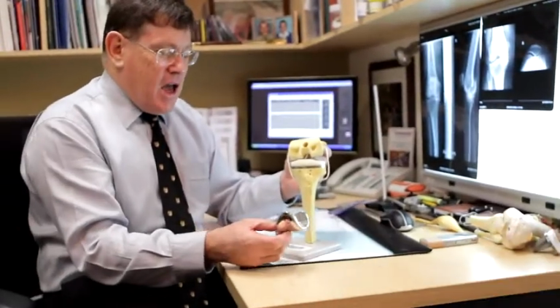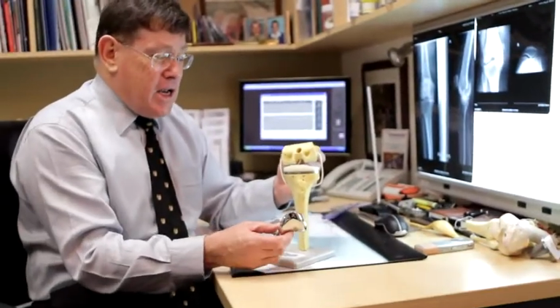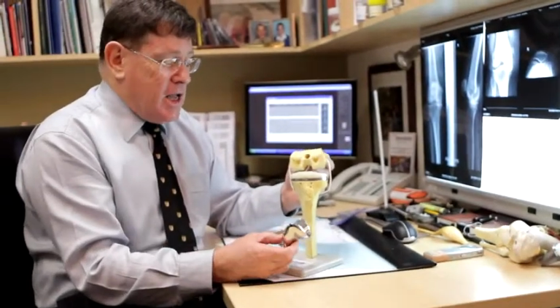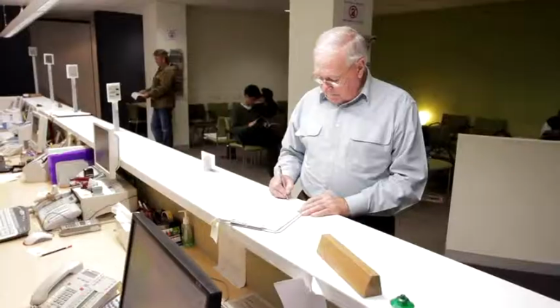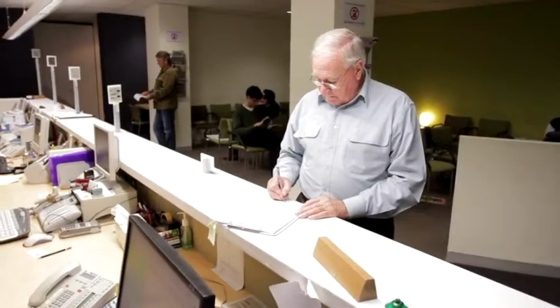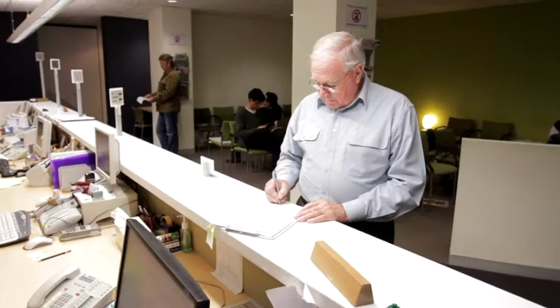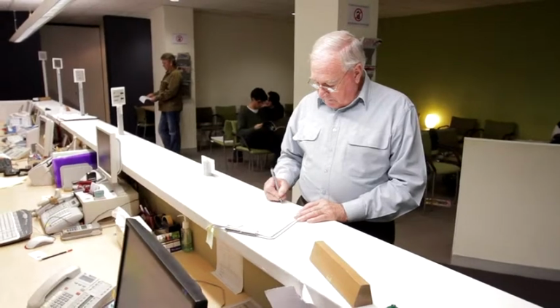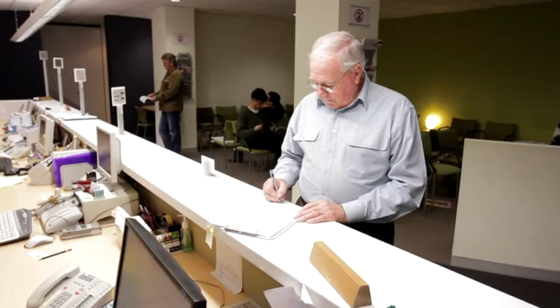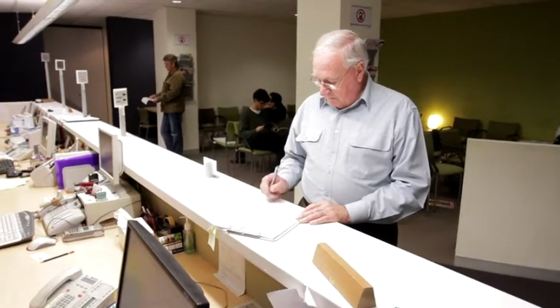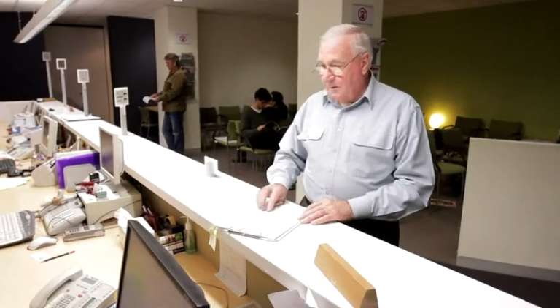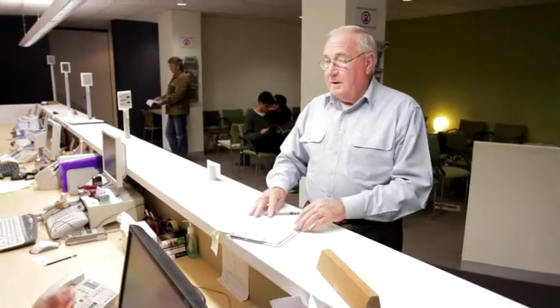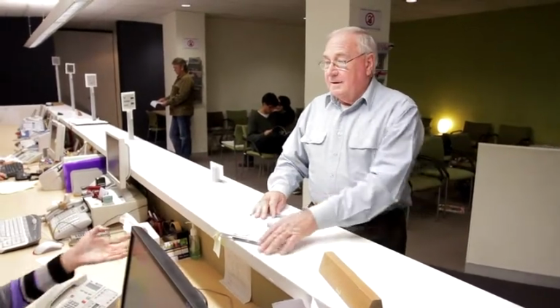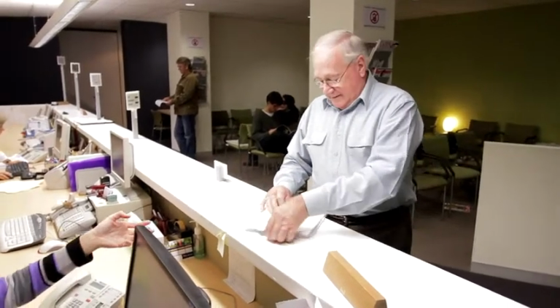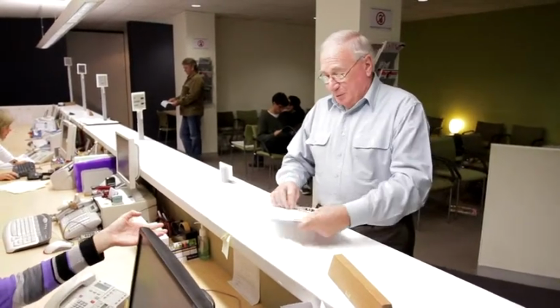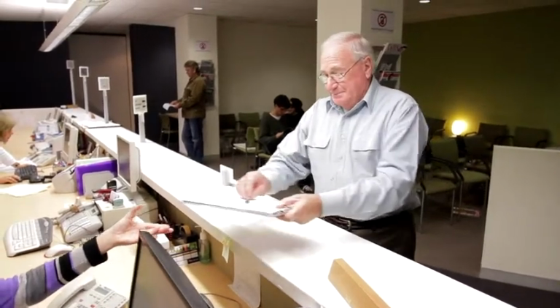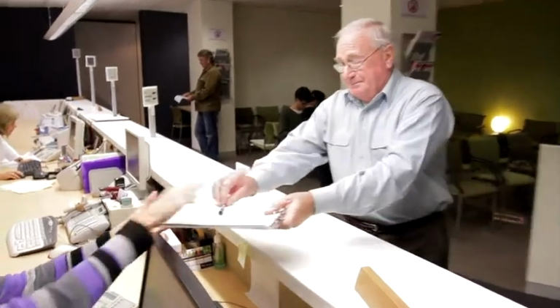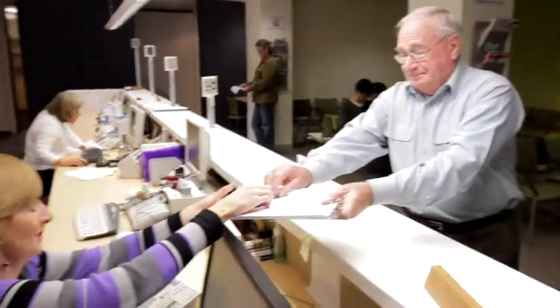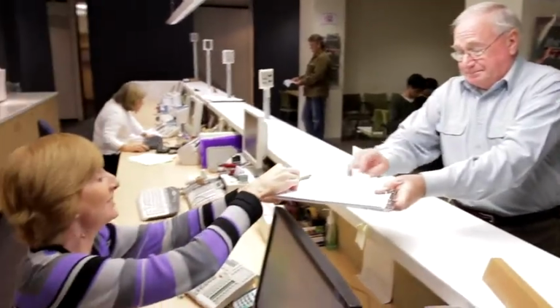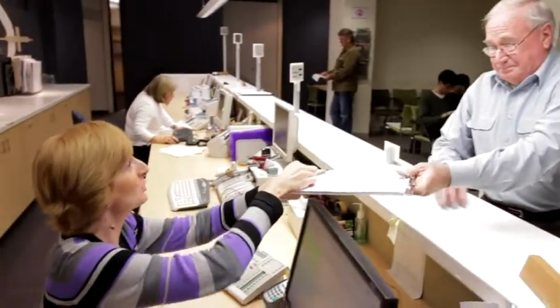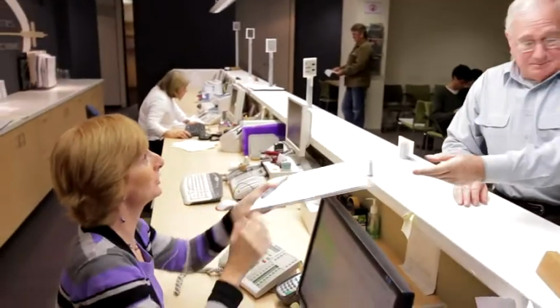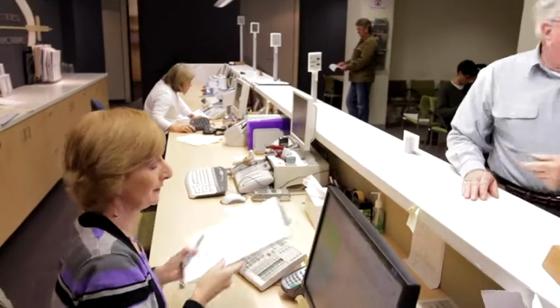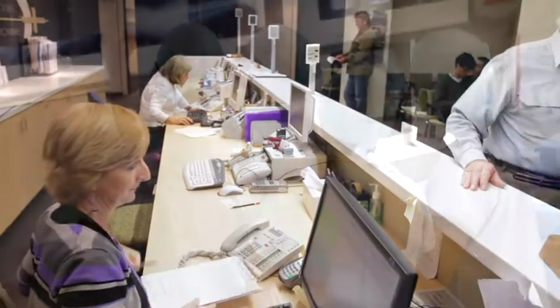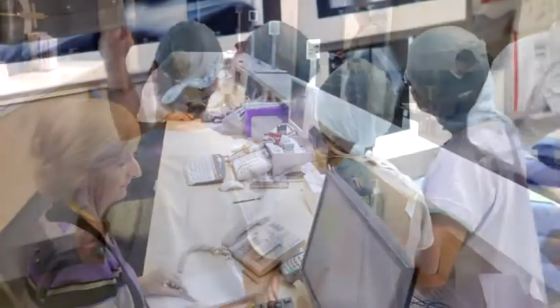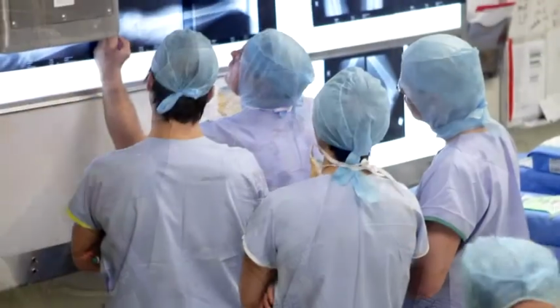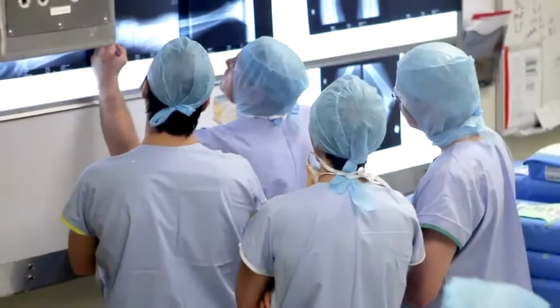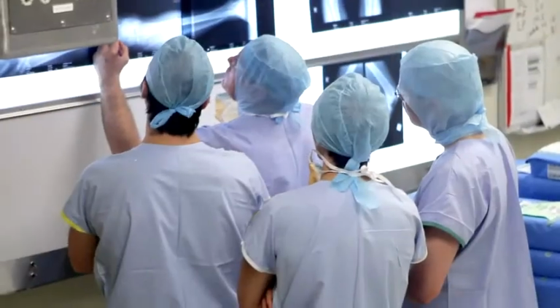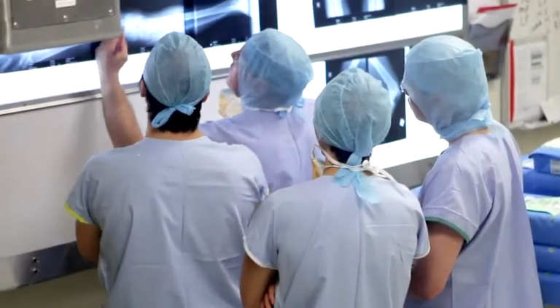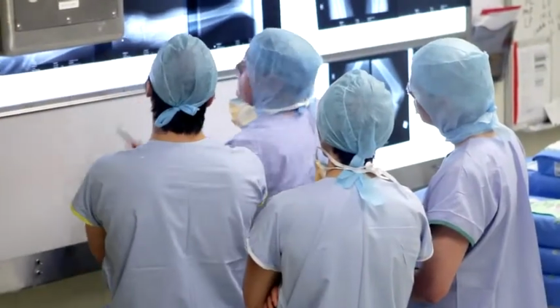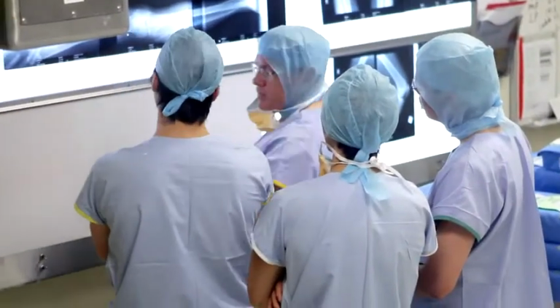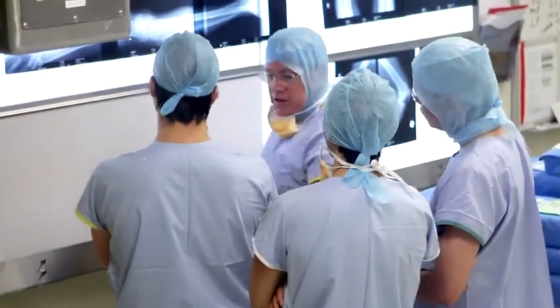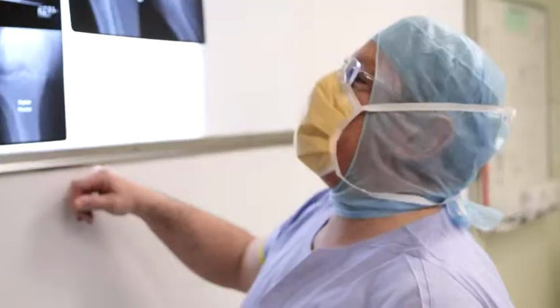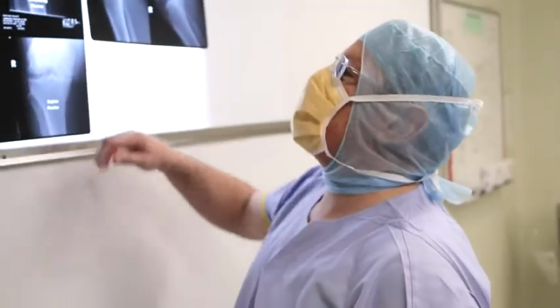After your consultation, he will hand you over to one of our friendly reception staff to book any further investigations, surgery or future consultation as appropriate to your individual circumstances.